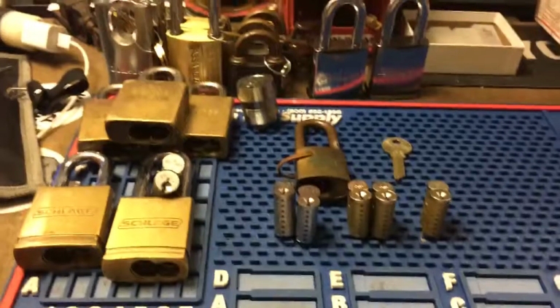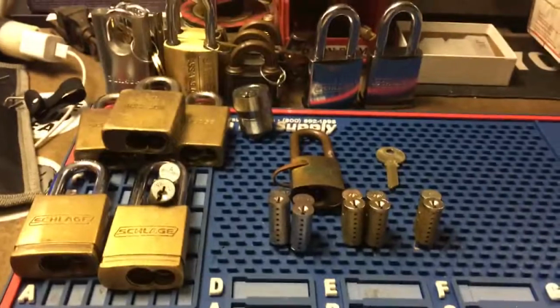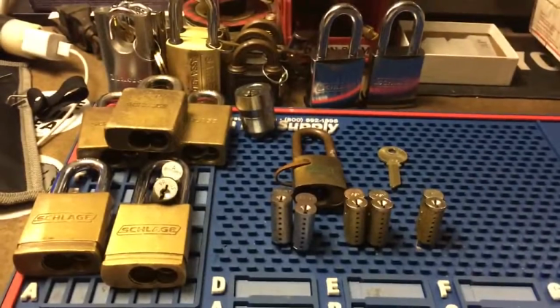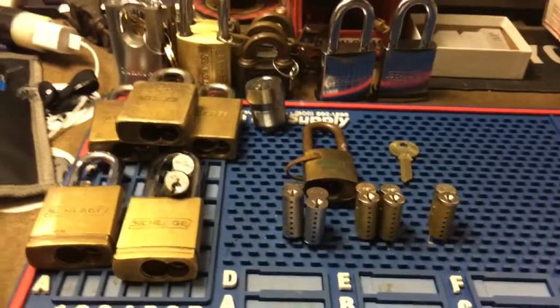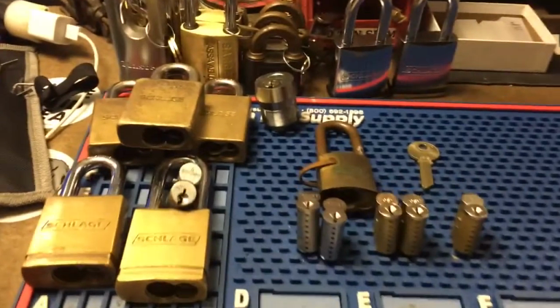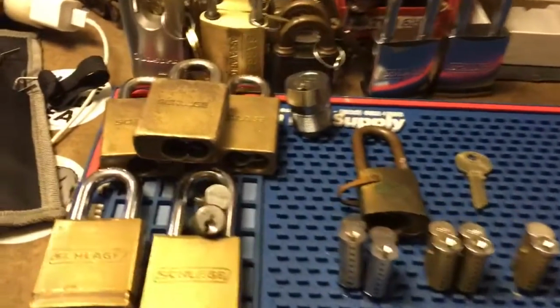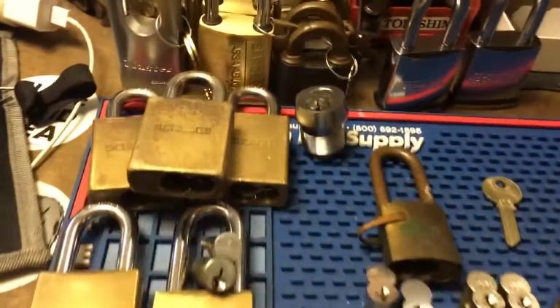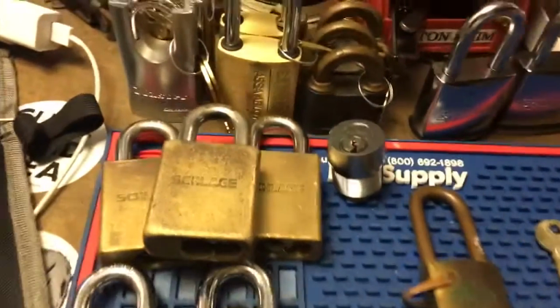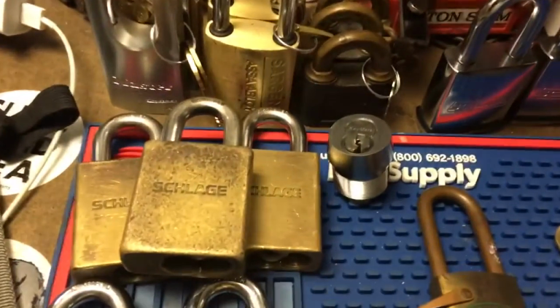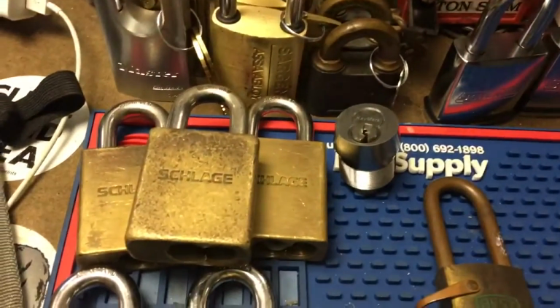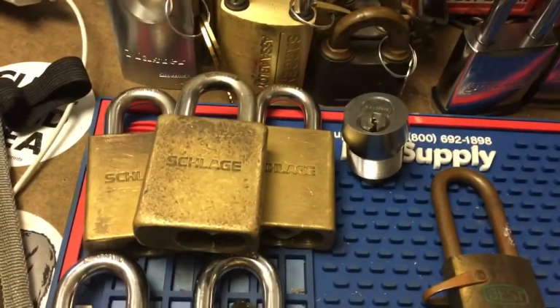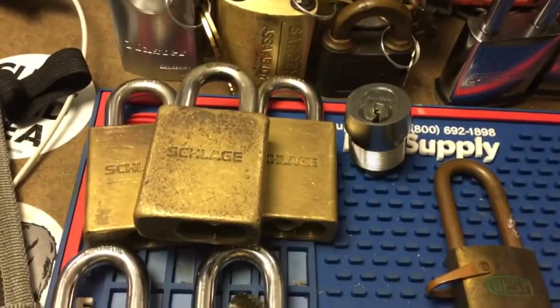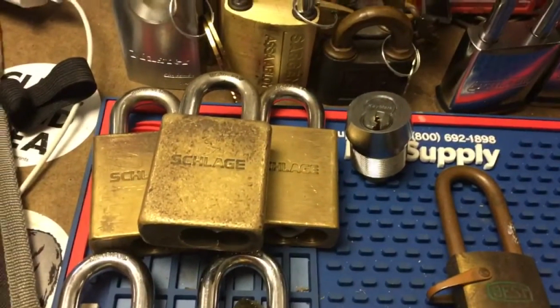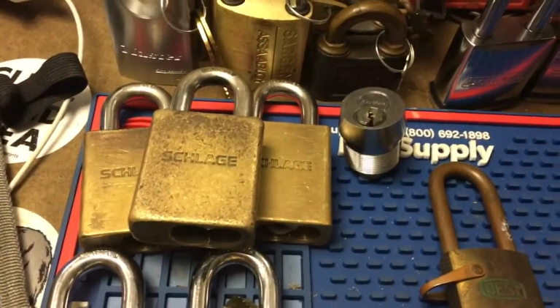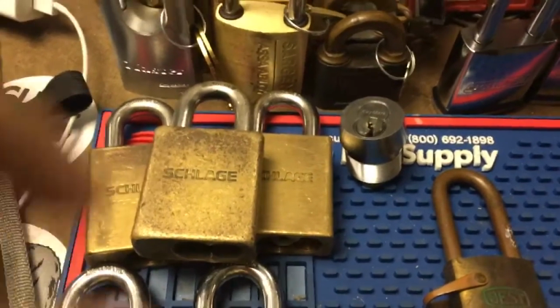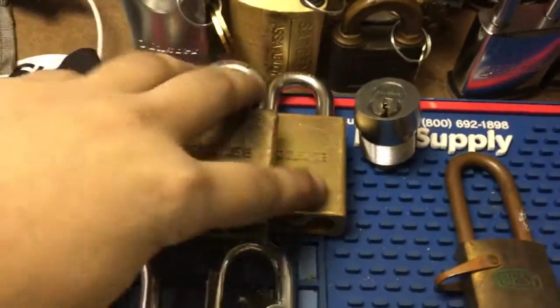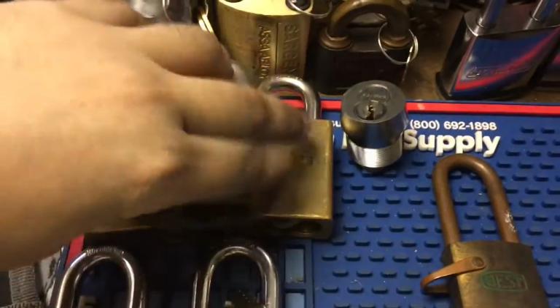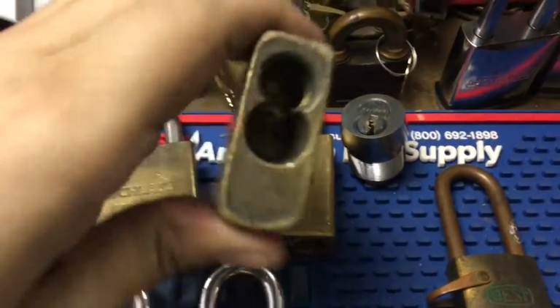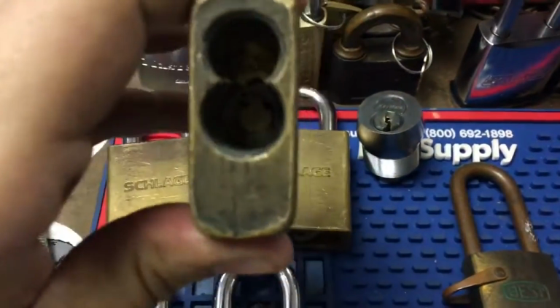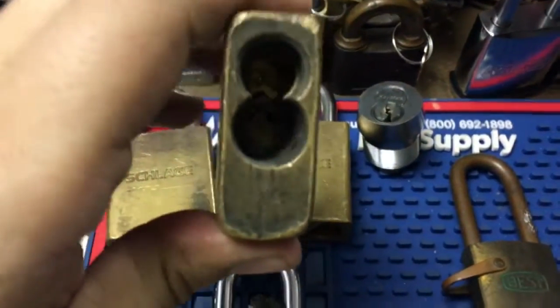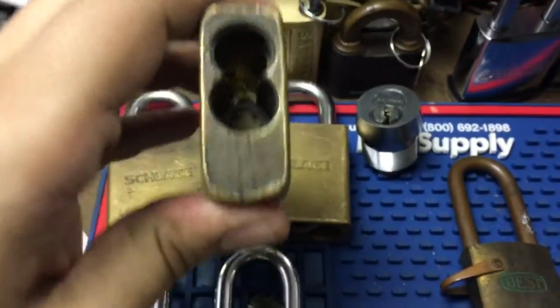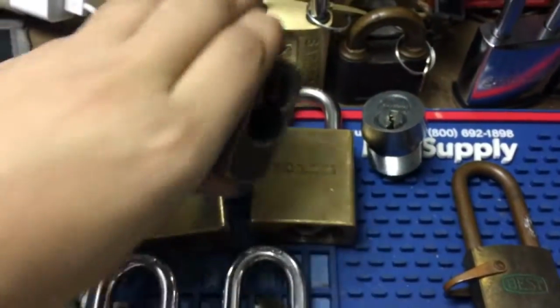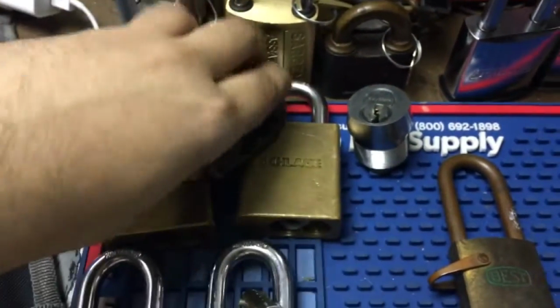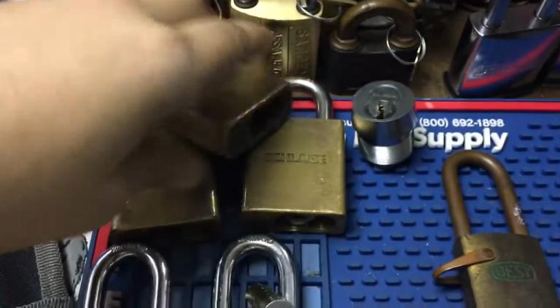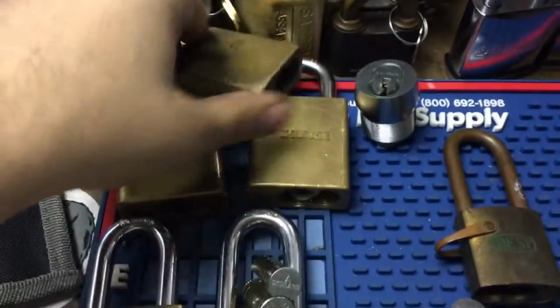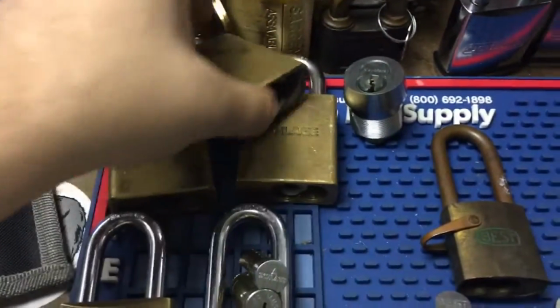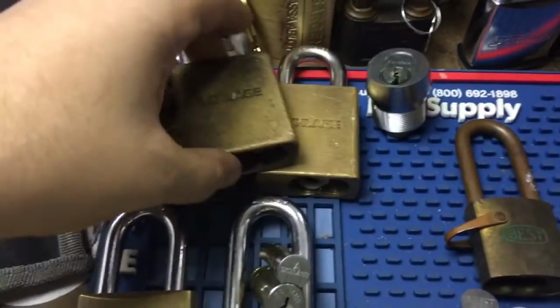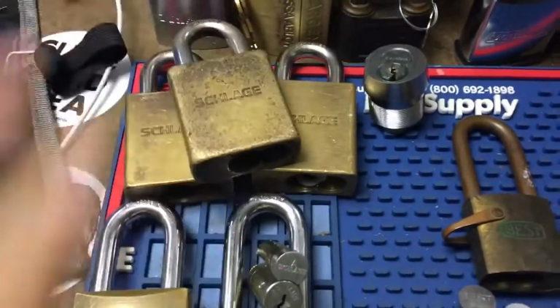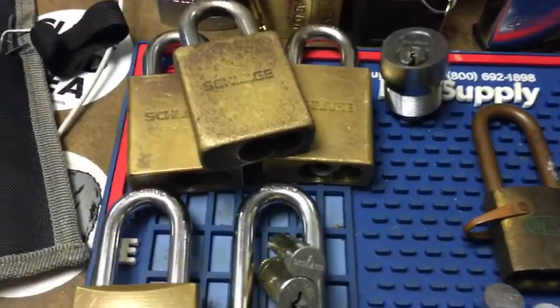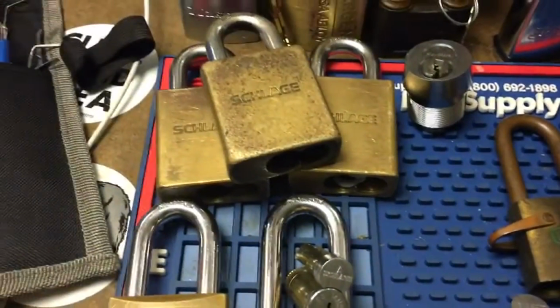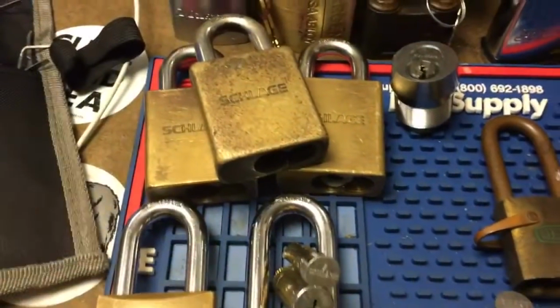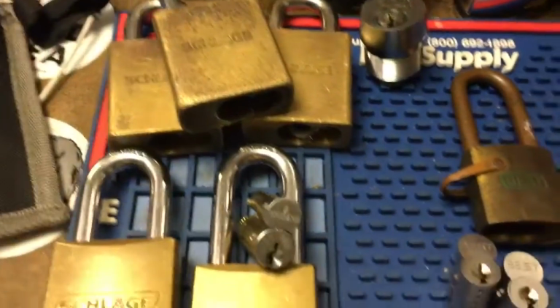Alright guys, just another quick video. Got some more stuff here today — some Schlage large format padlocks. These are well worn but still have all the parts and everything. Got to just test them out.